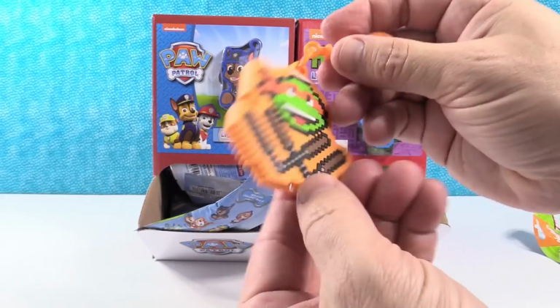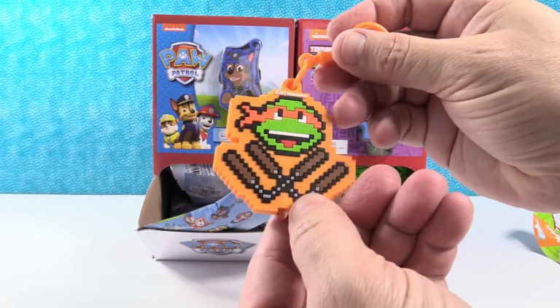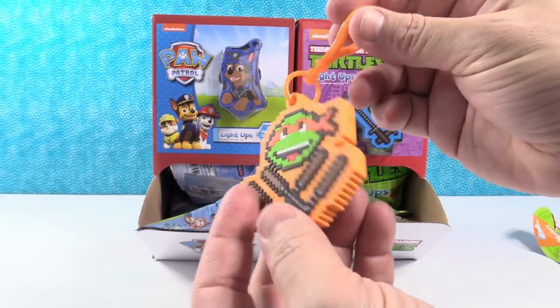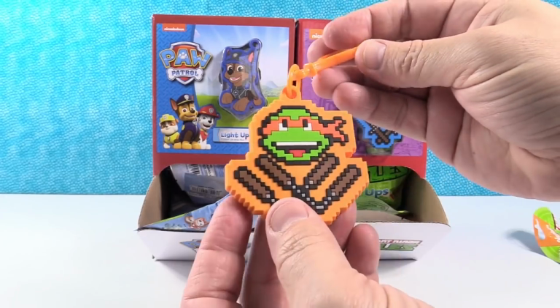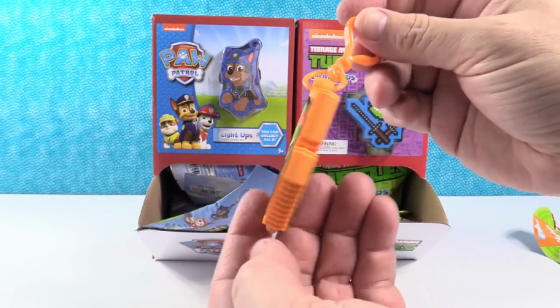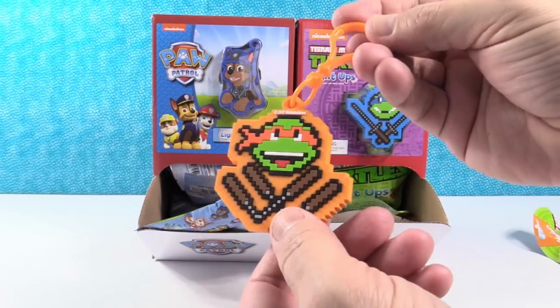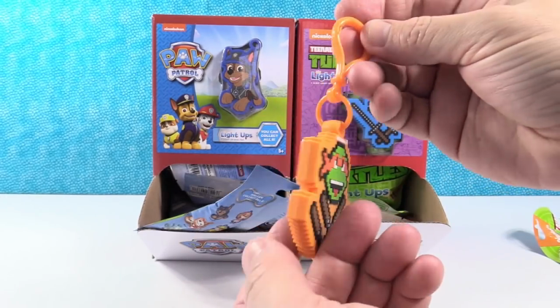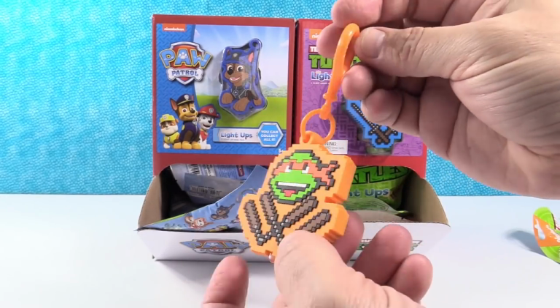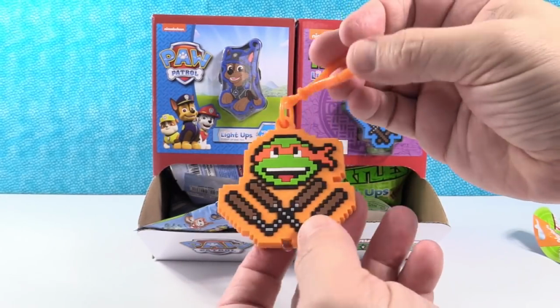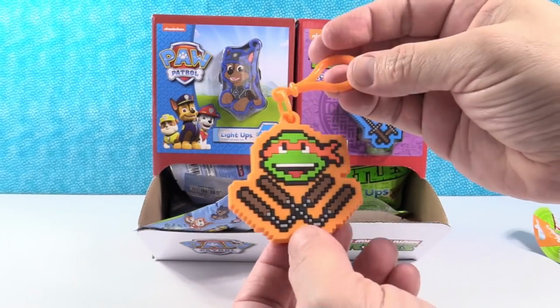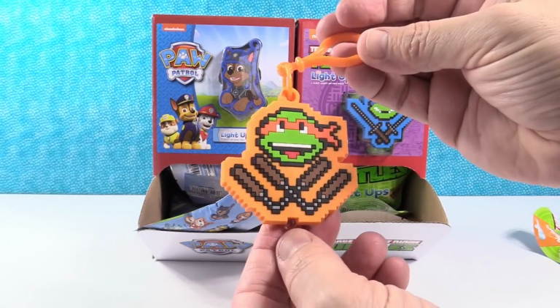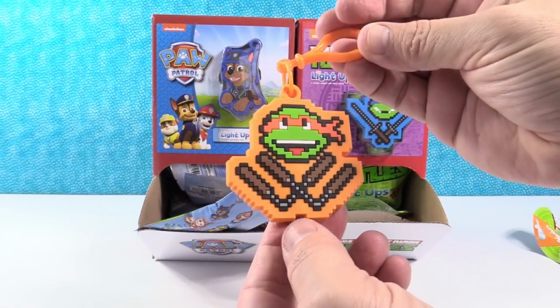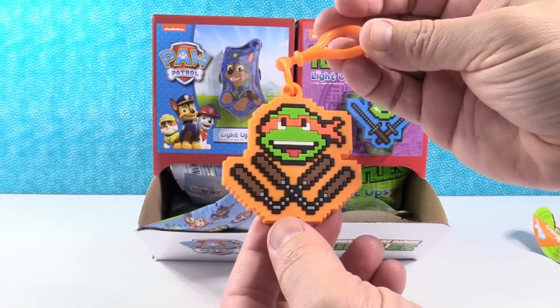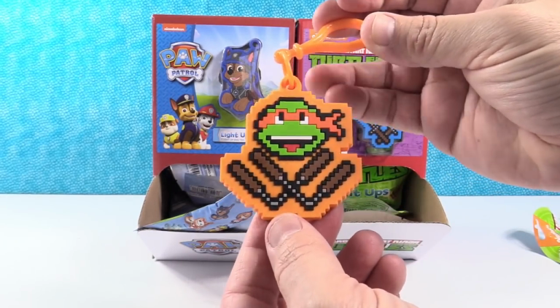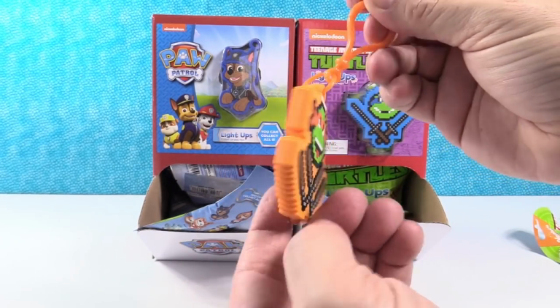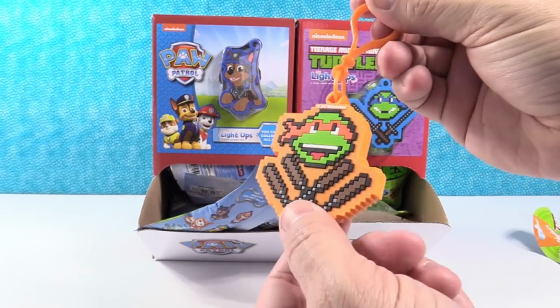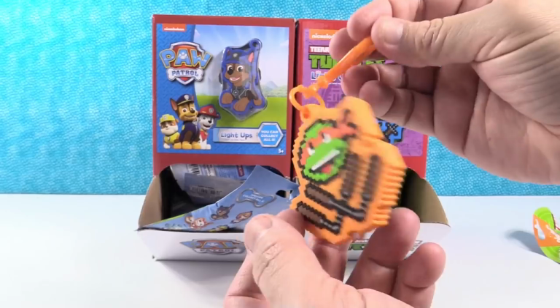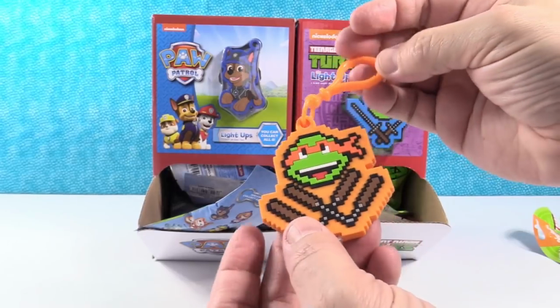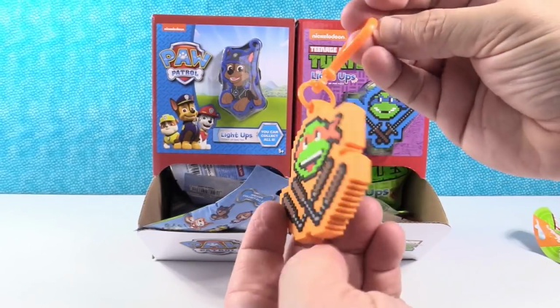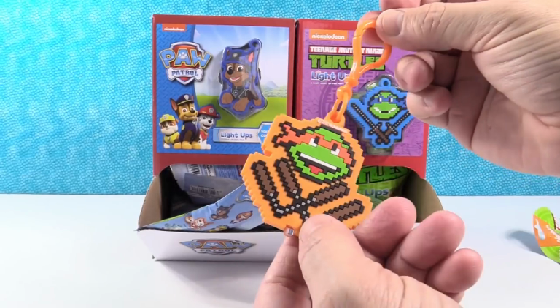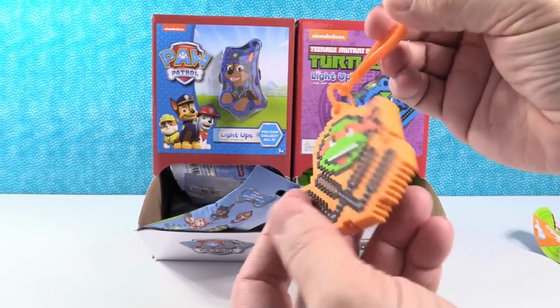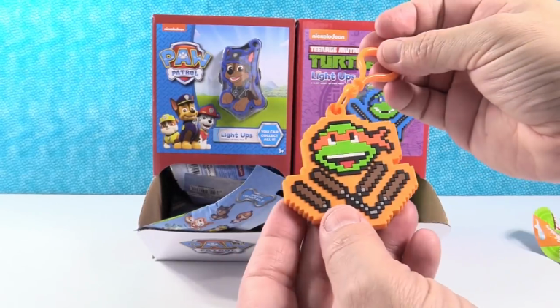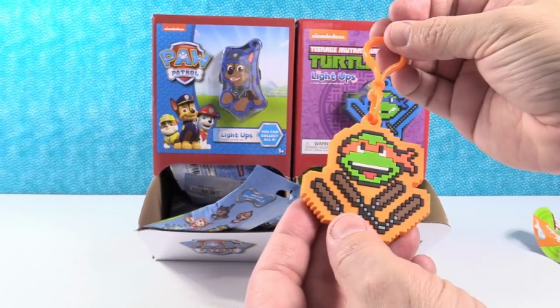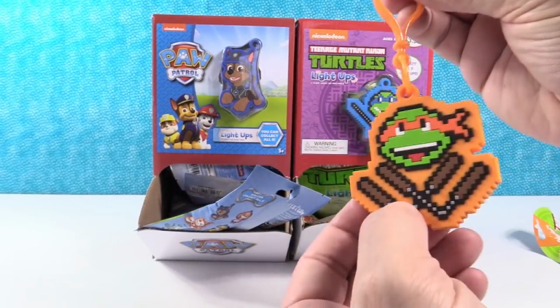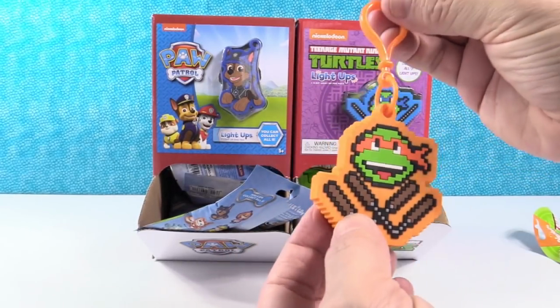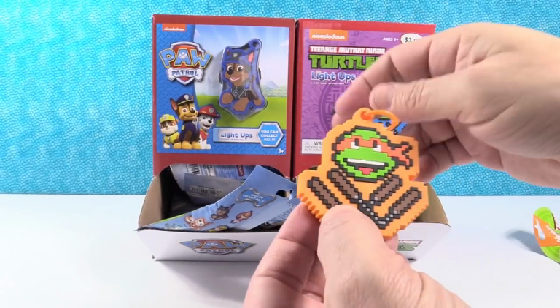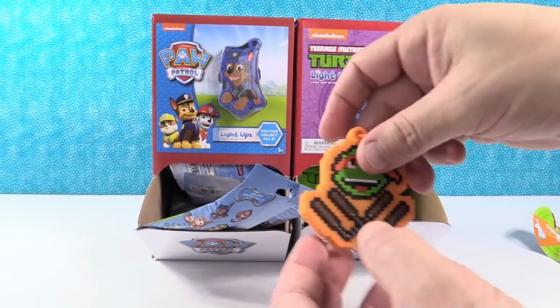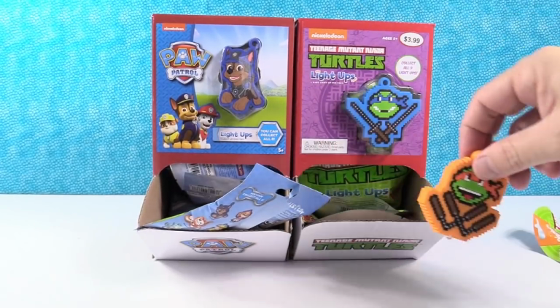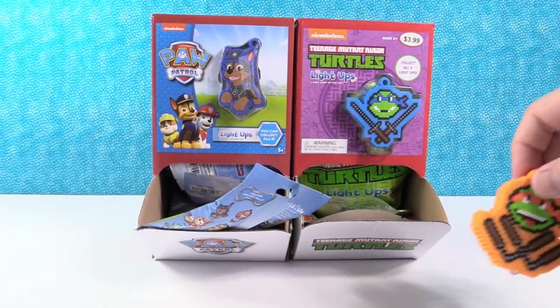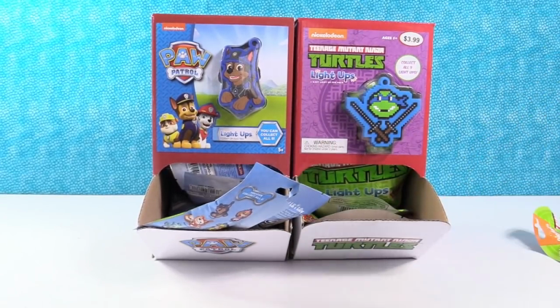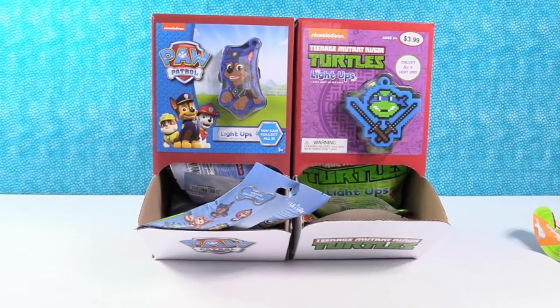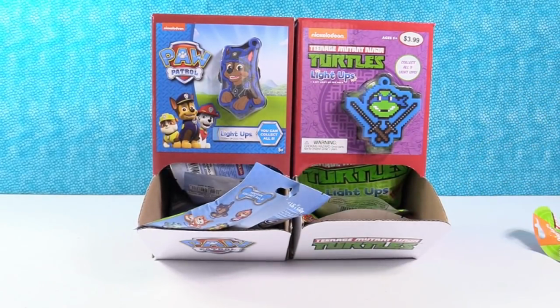I like that it's double-sided too. These would look awesome on your backpack or your belt loop or whatever else you could clip them to — your keychain. Earrings? That might be a little heavy.